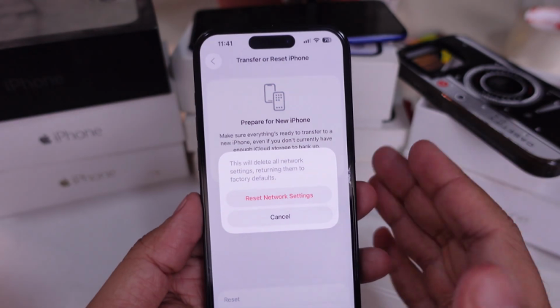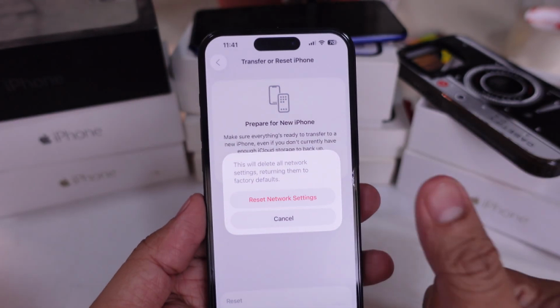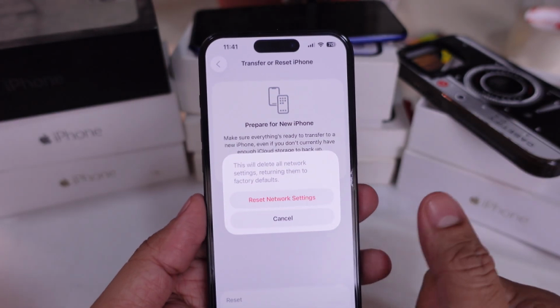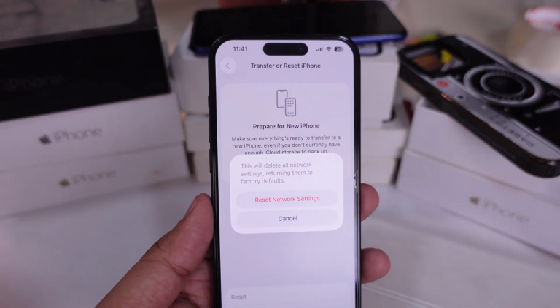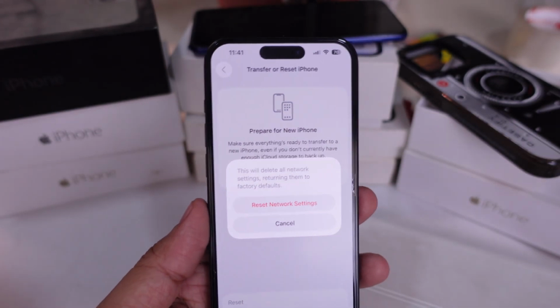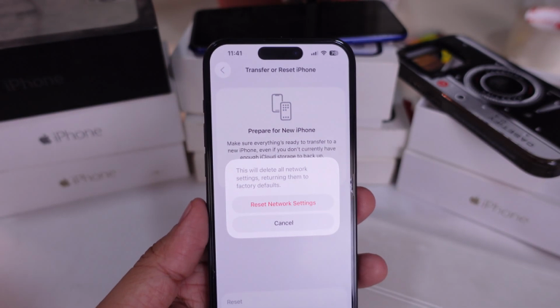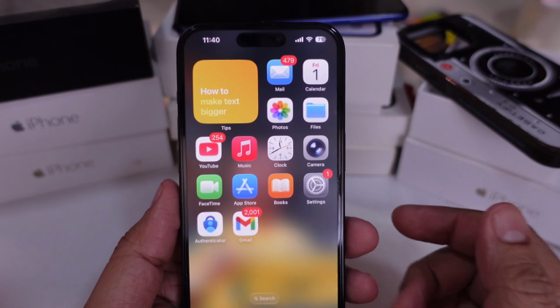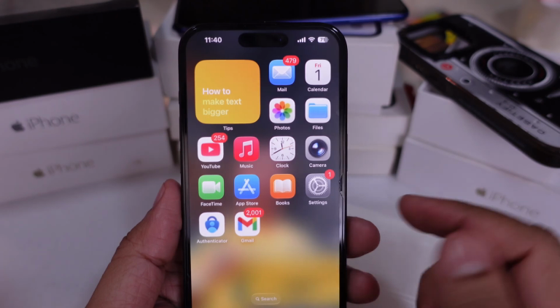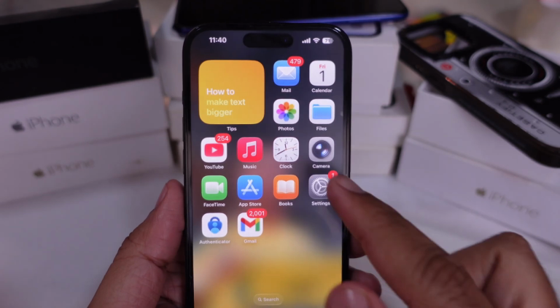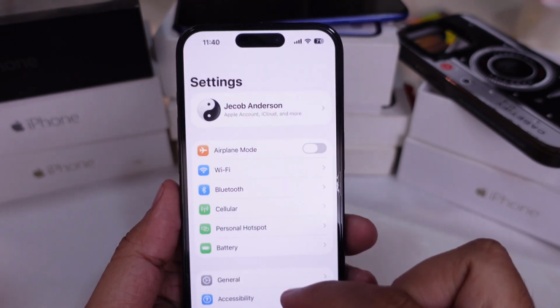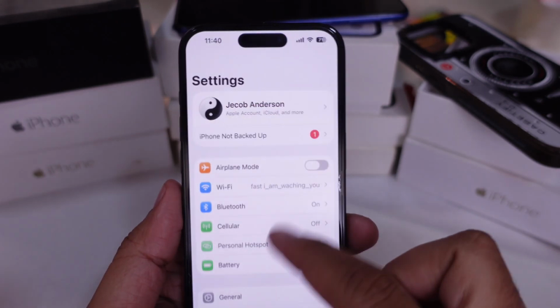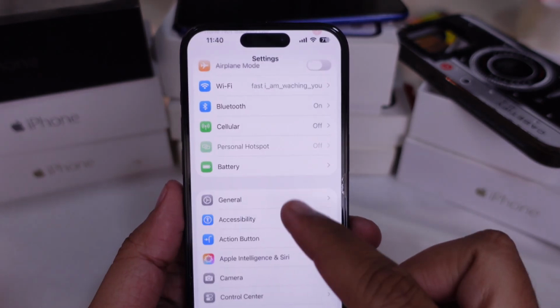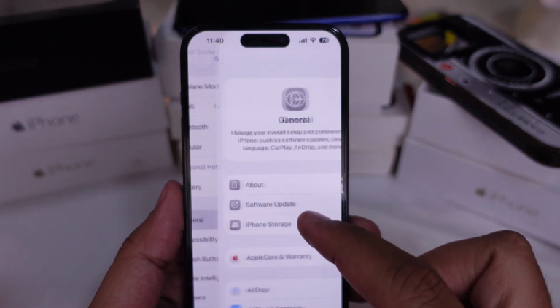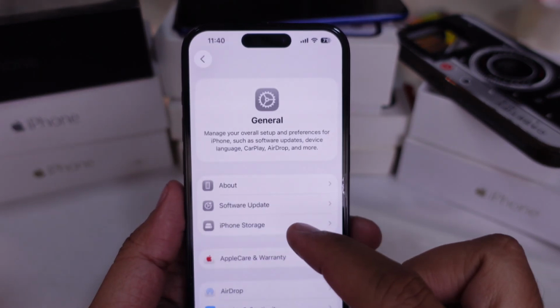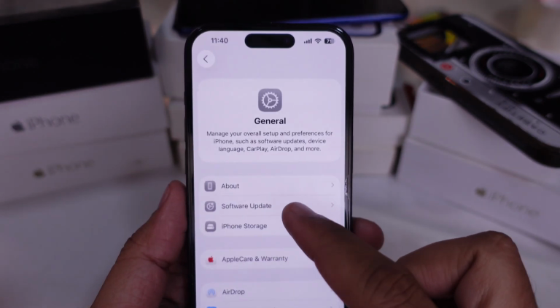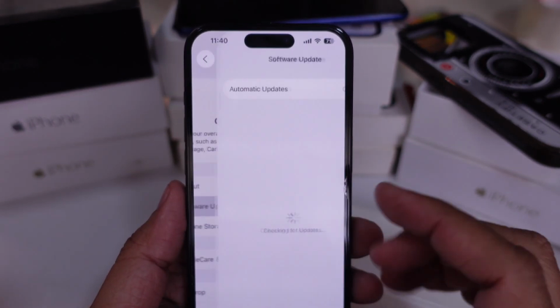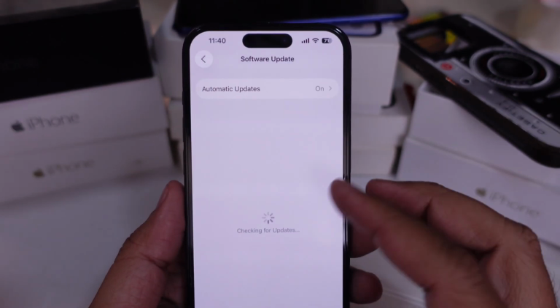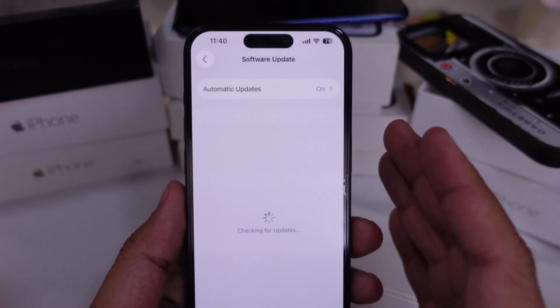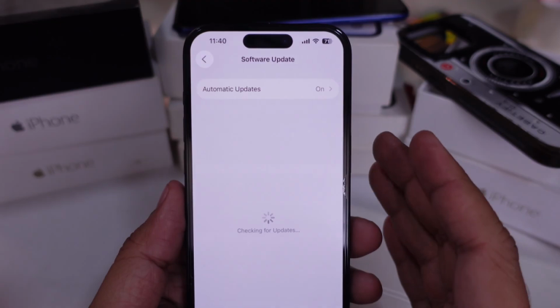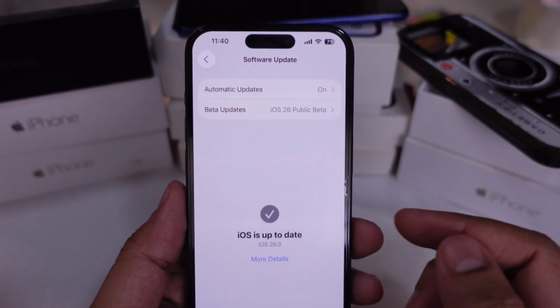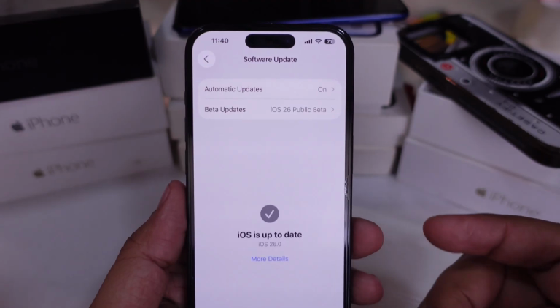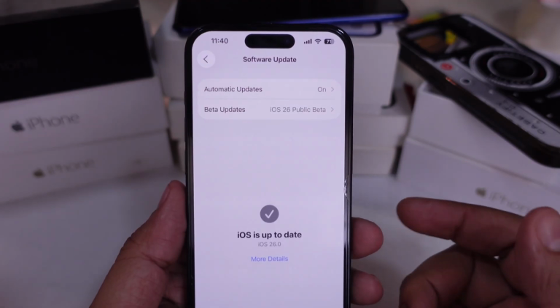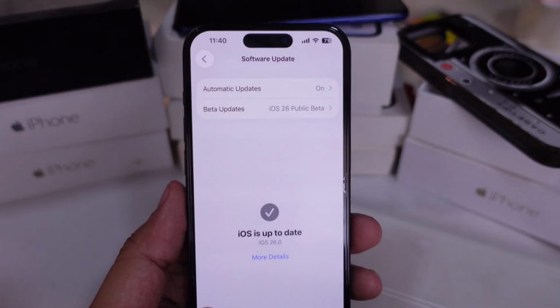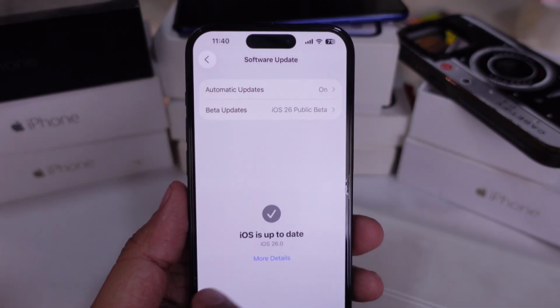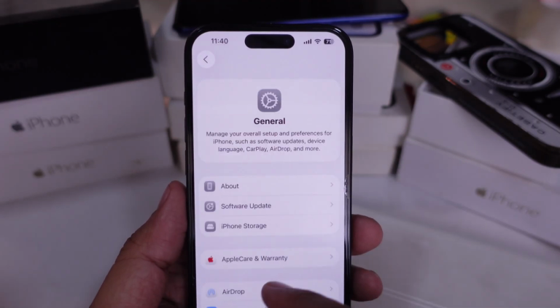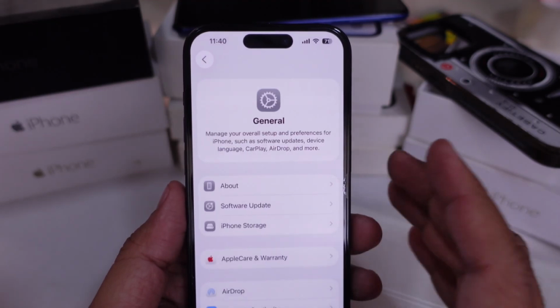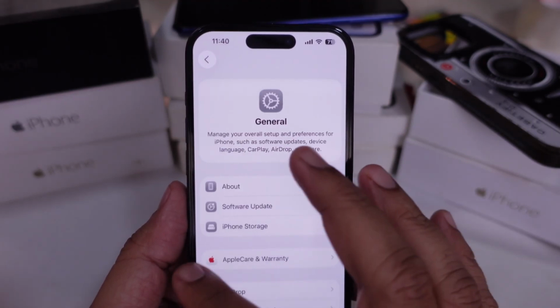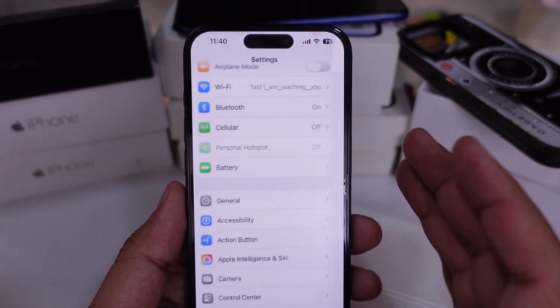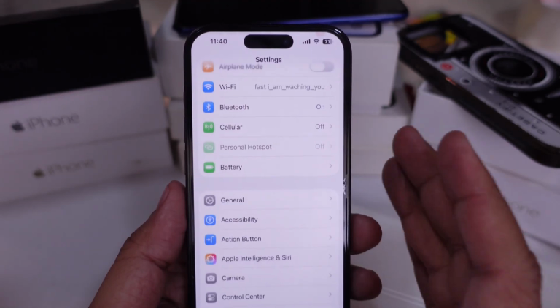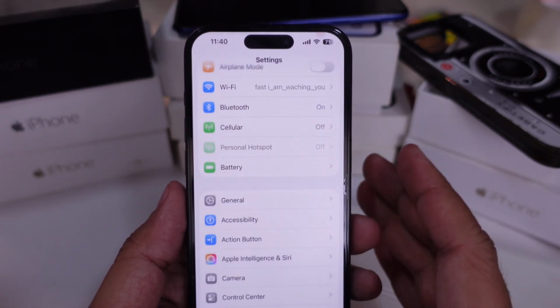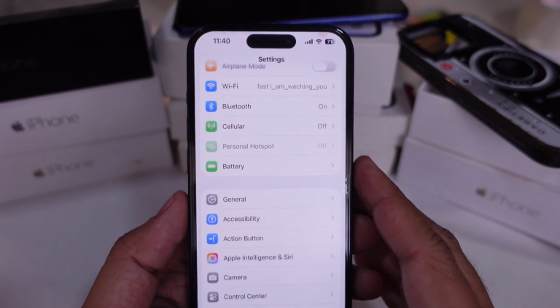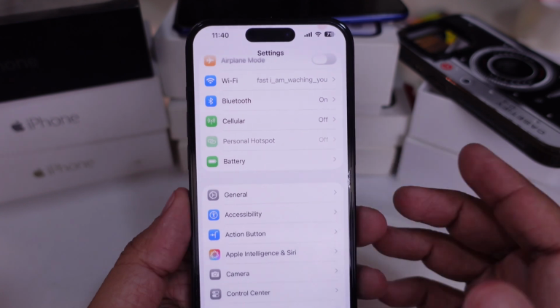Also, it could be a bug in the current version of iOS. Go to Settings, General, Software Update, and check if there's an update available. If there is, go ahead and install it — that might clear out the problem completely.